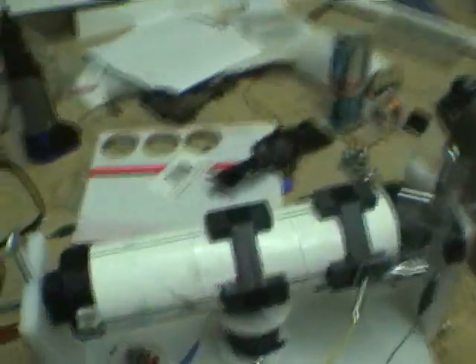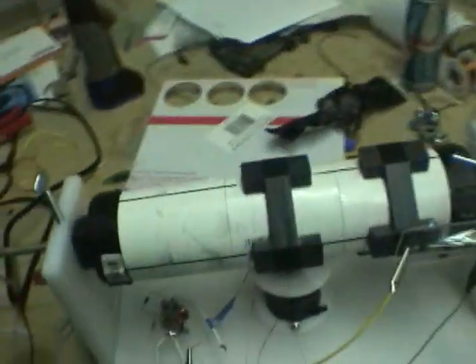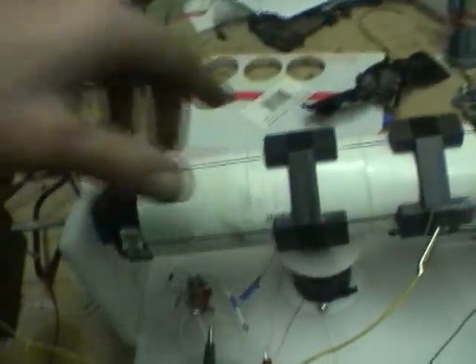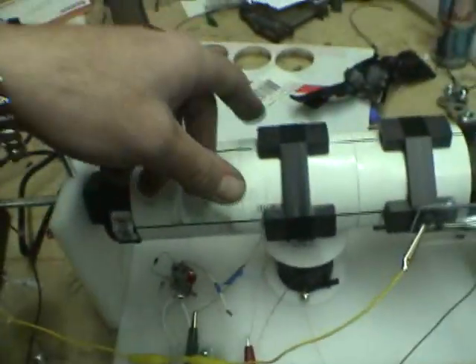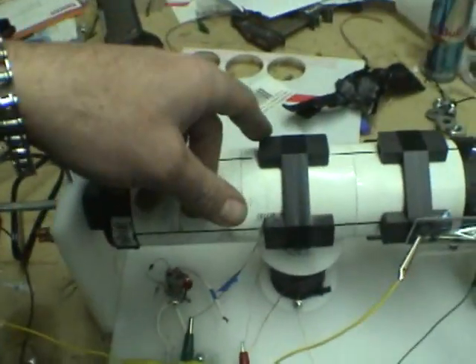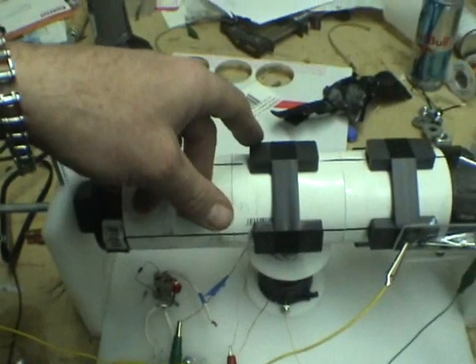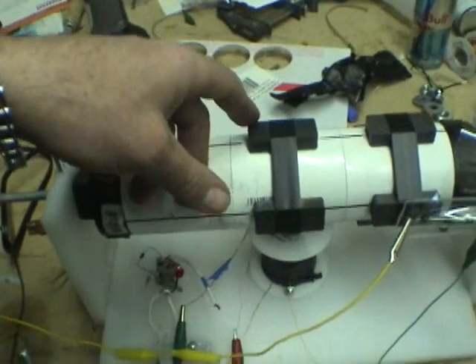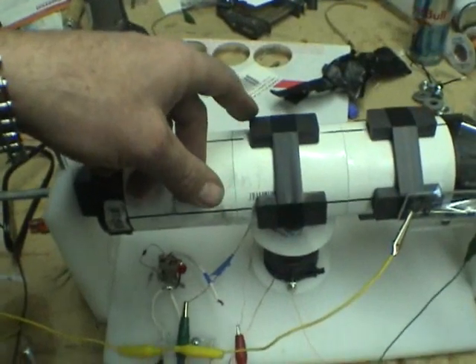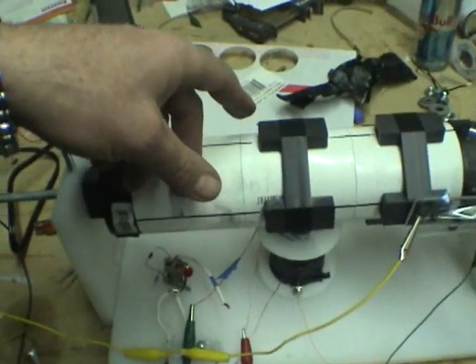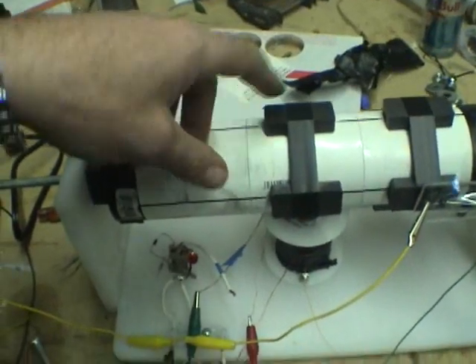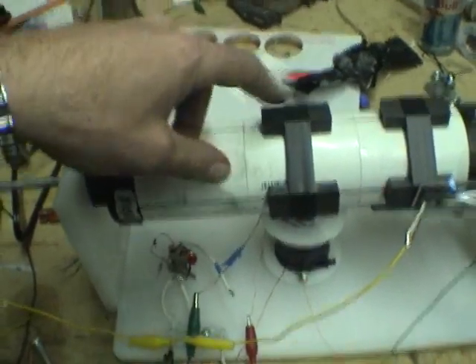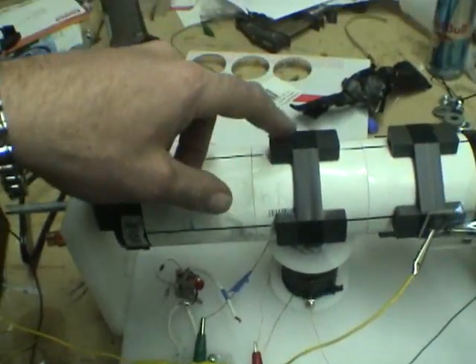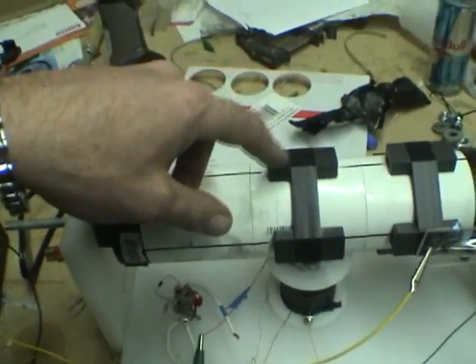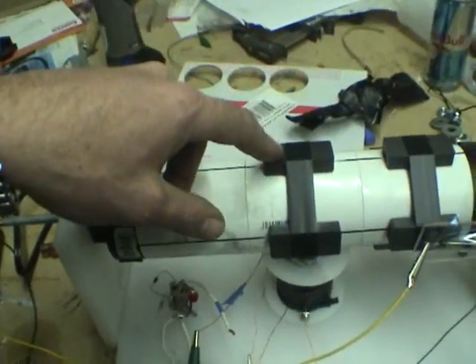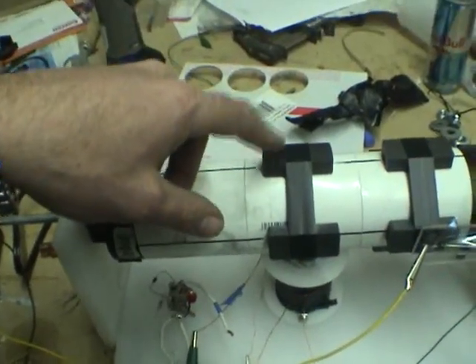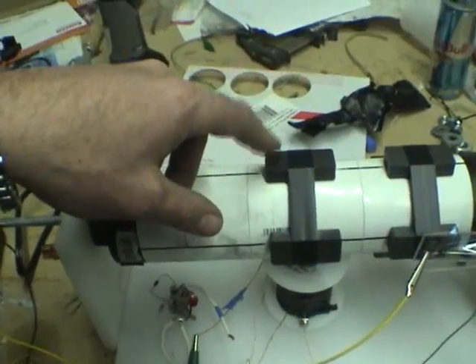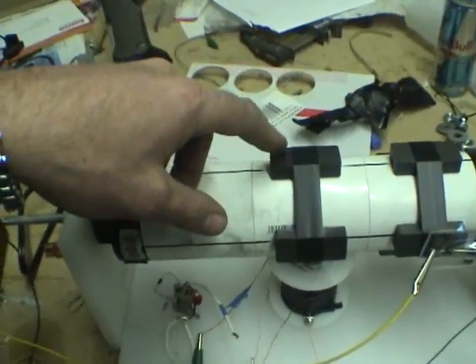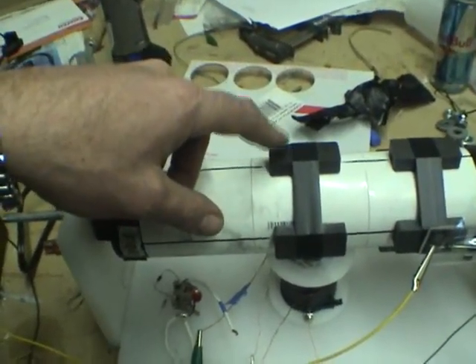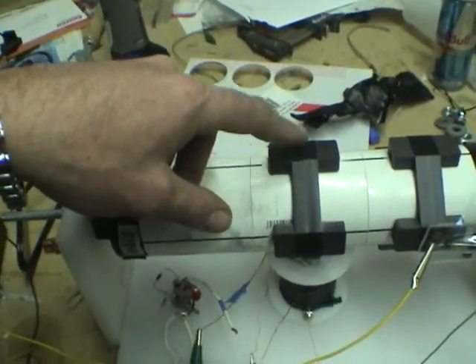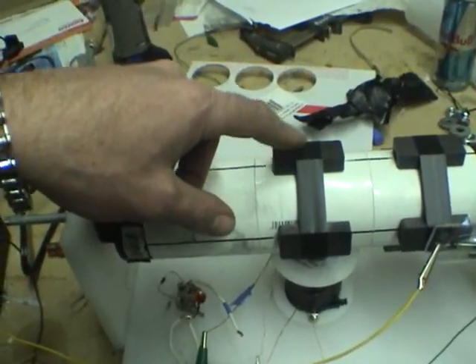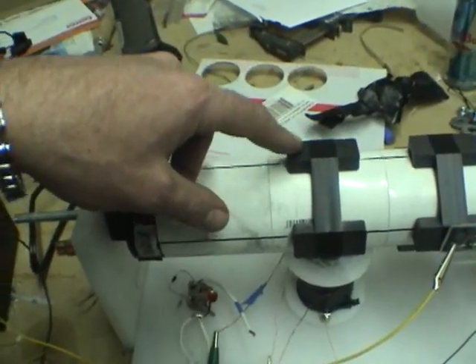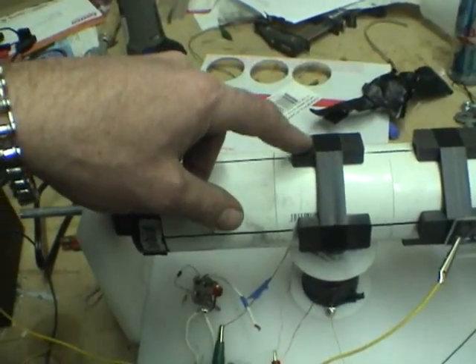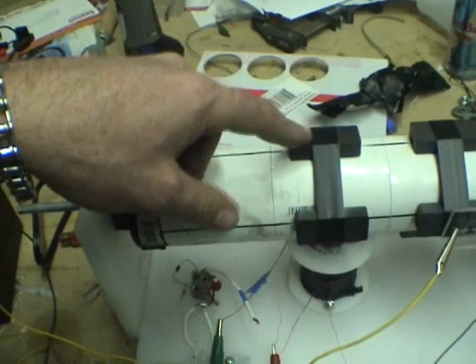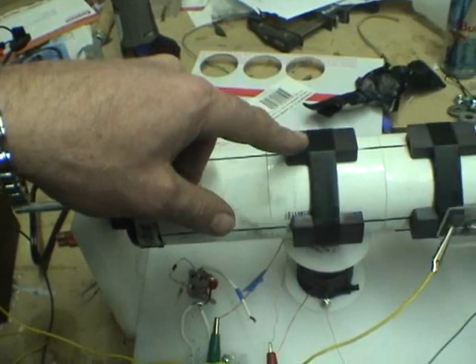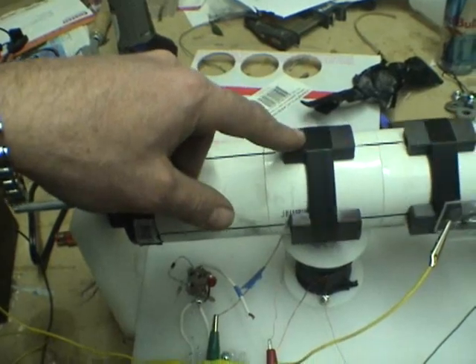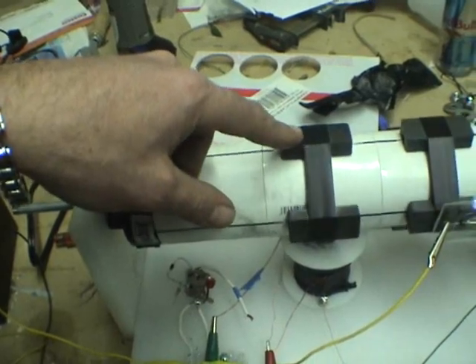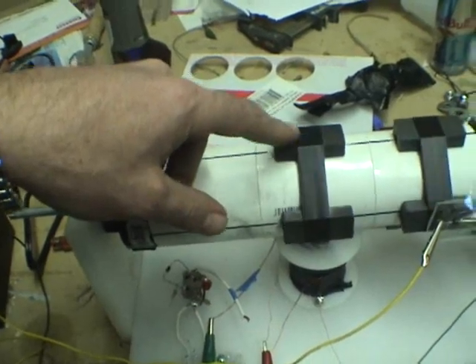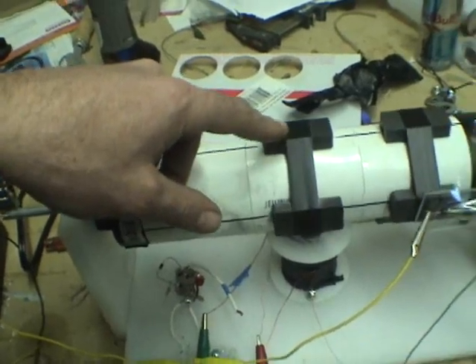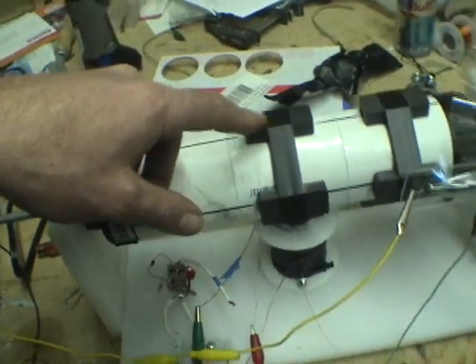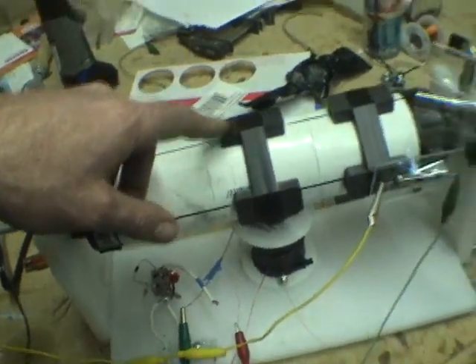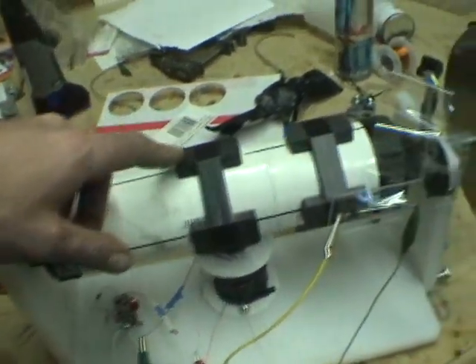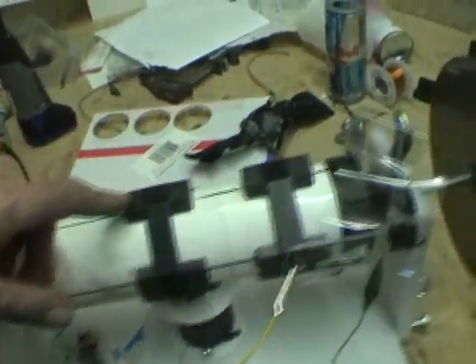I'm going to use the pulse motor. Of course I'm going to have to make it more powerful, and I'm going to get some neo magnets for the motor that will make it stronger and more torquey.